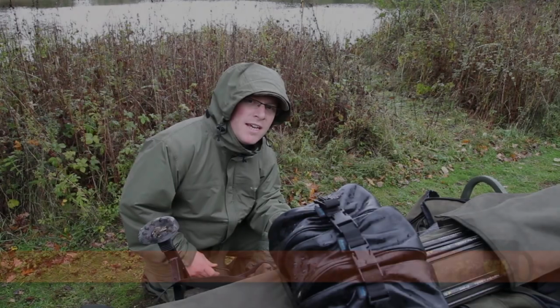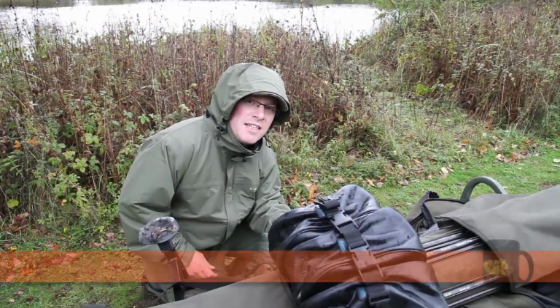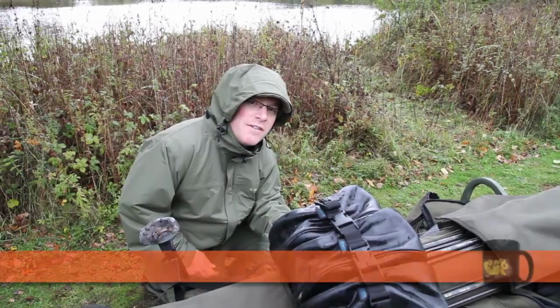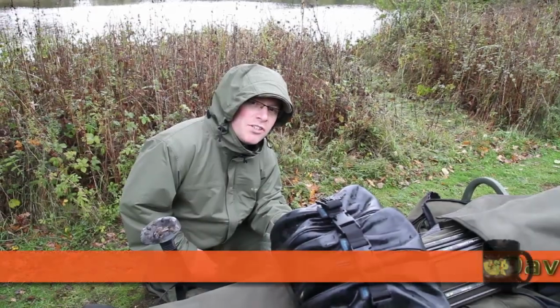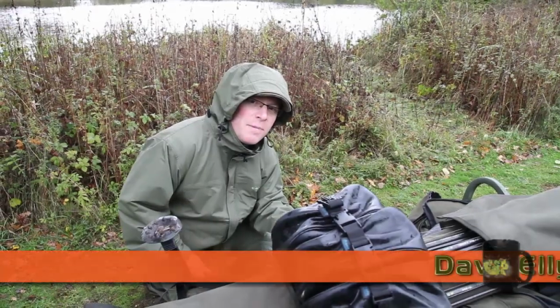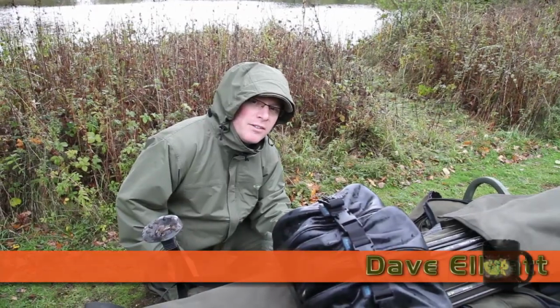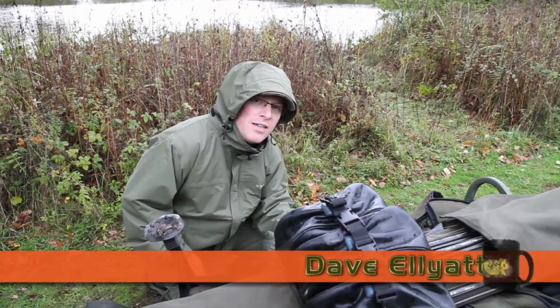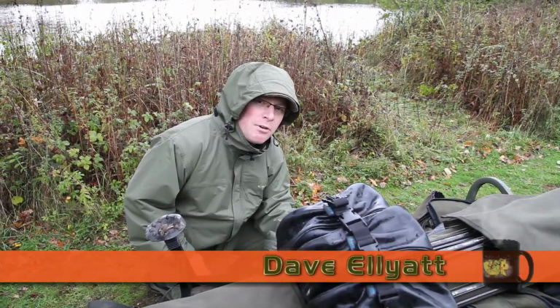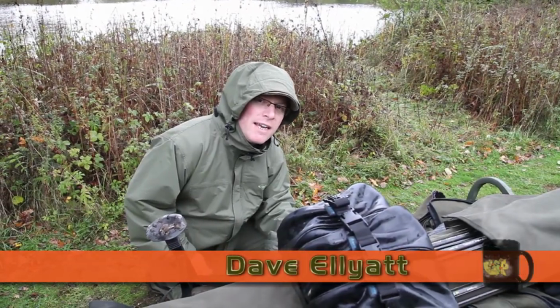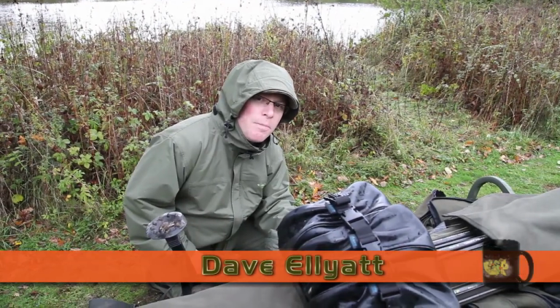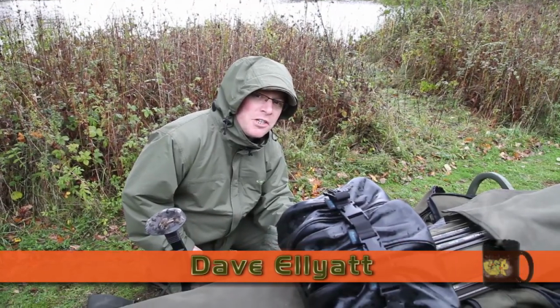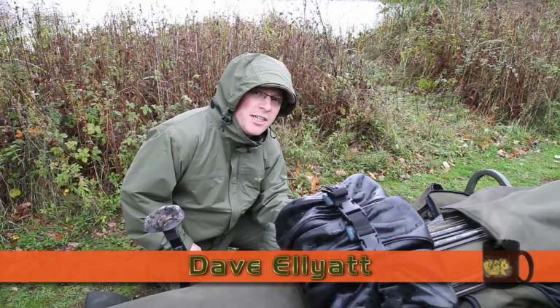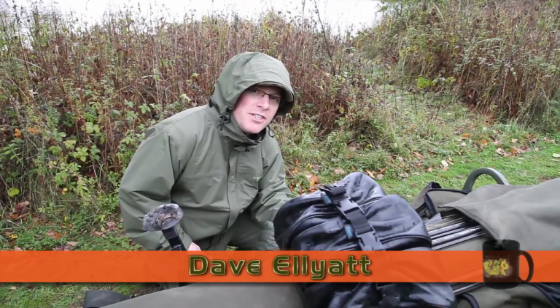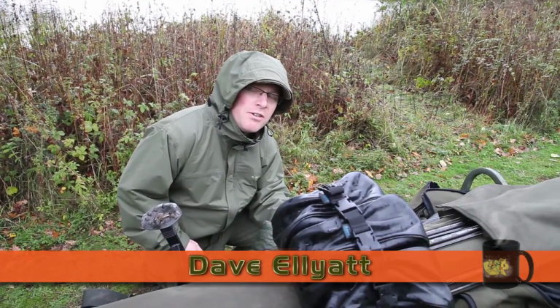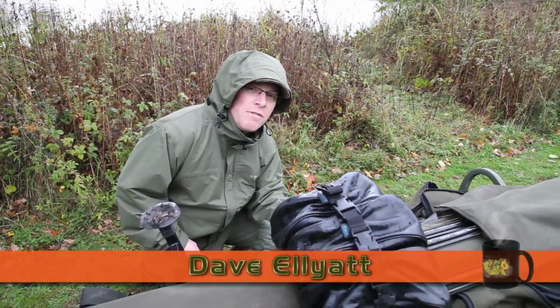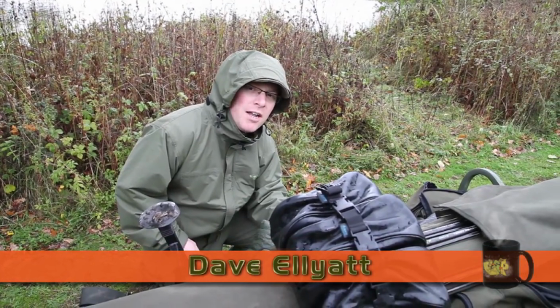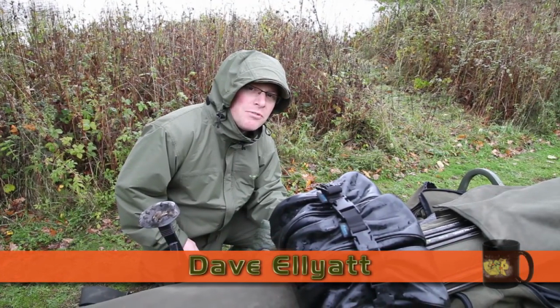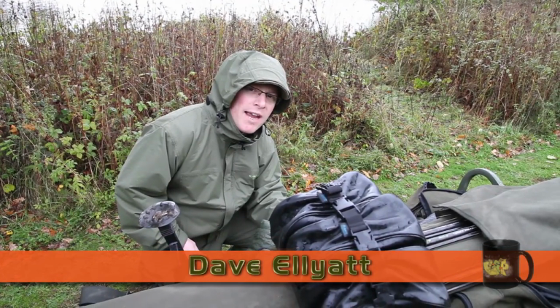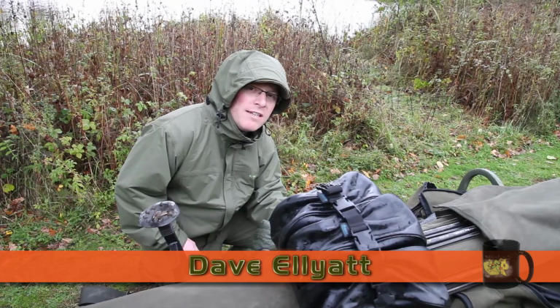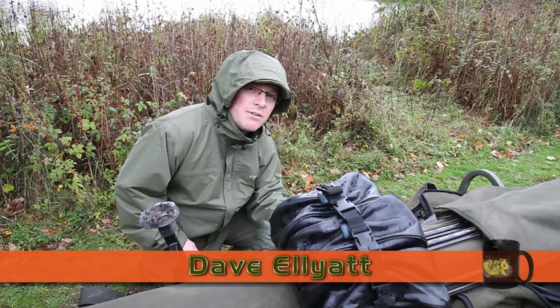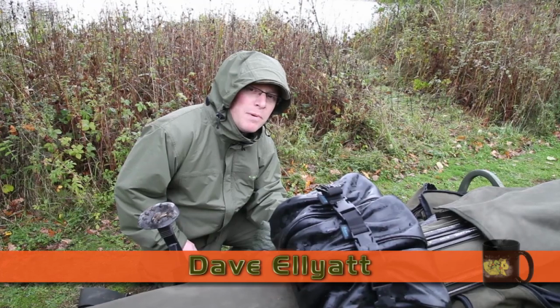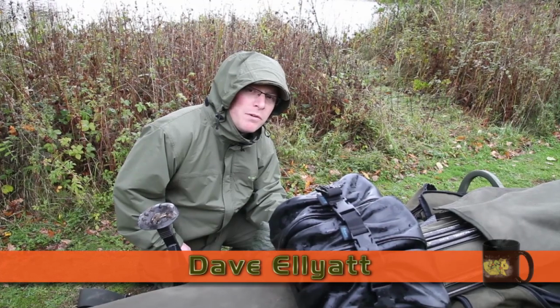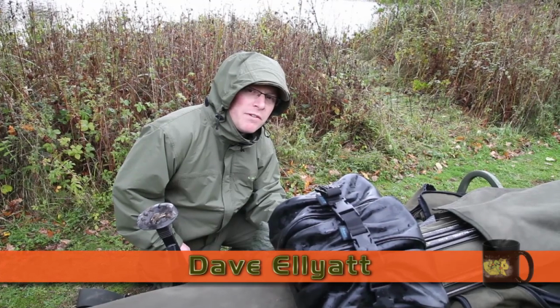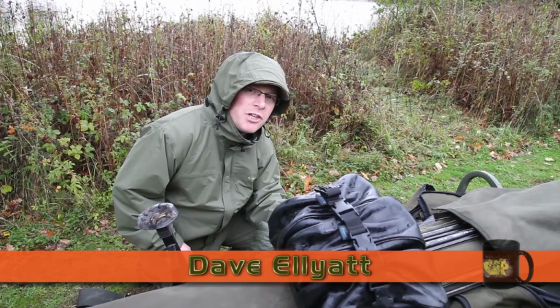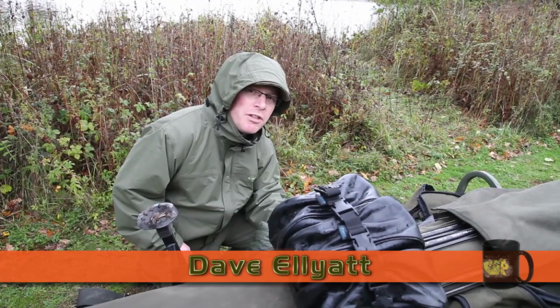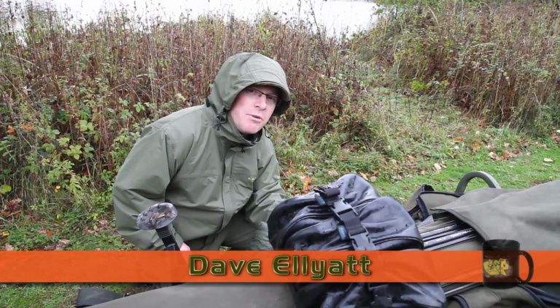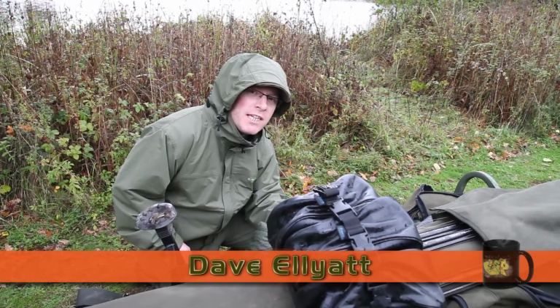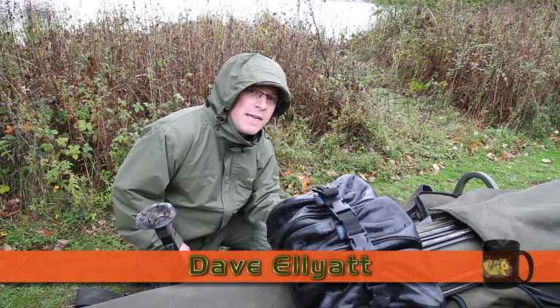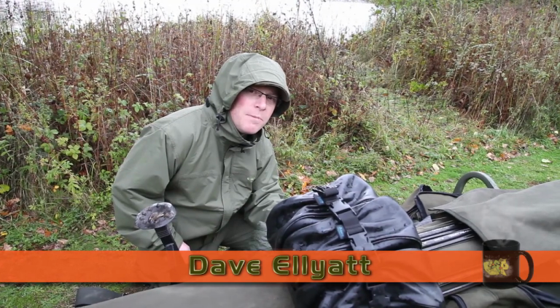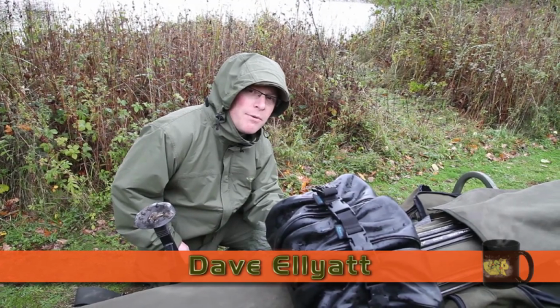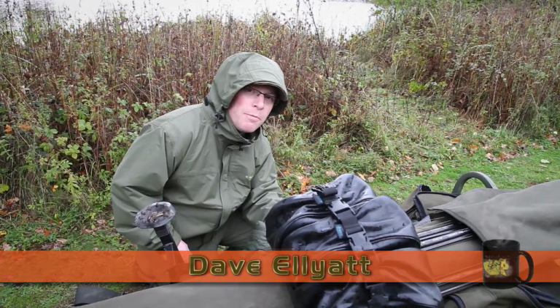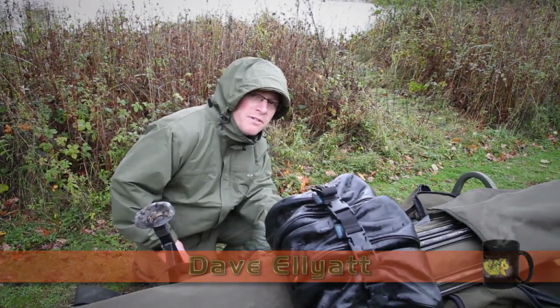It's the end of October, cracking low-pressure conditions, we've had loads of rain, so it's the perfect weather to show you the new ESP Supergrade waterproofs.